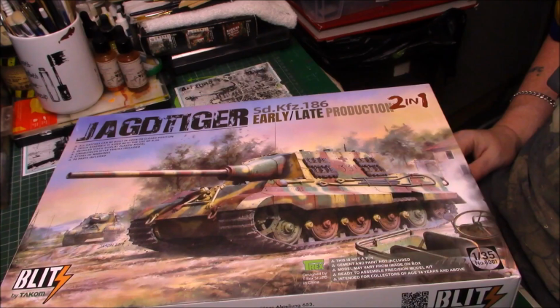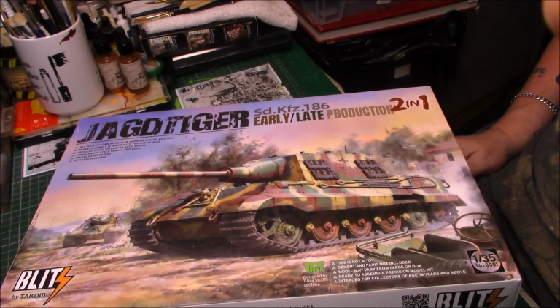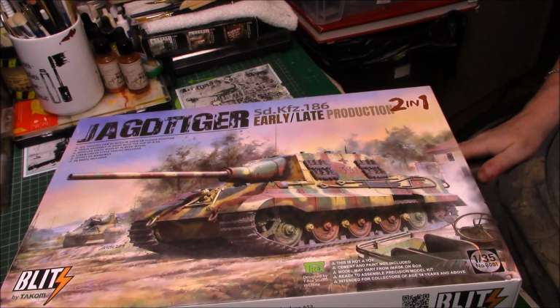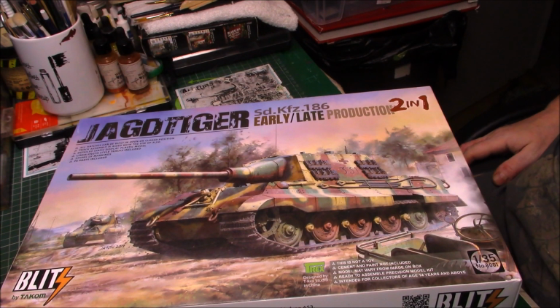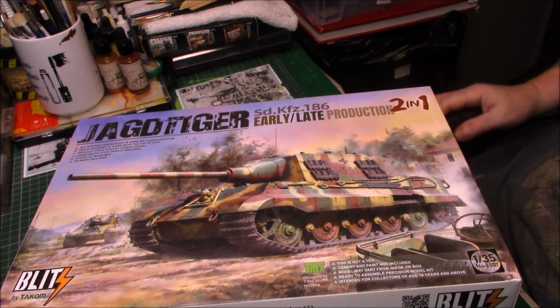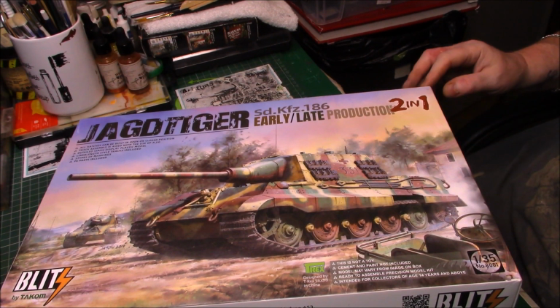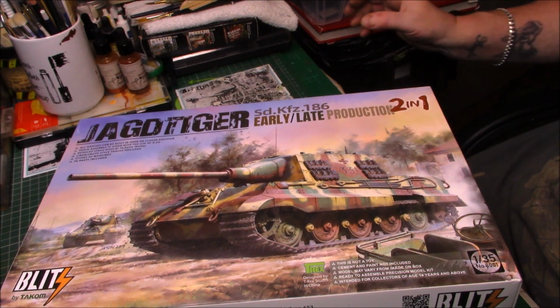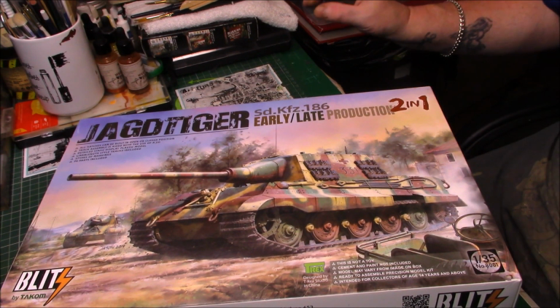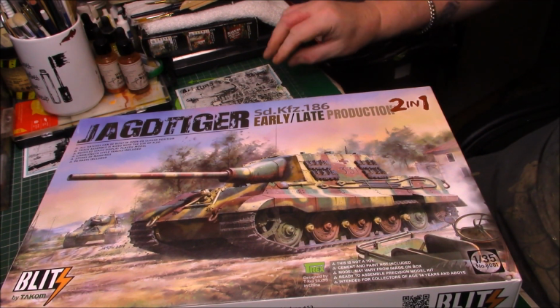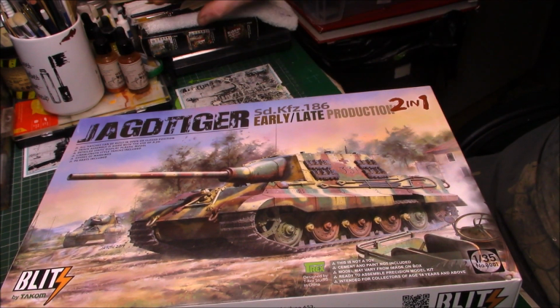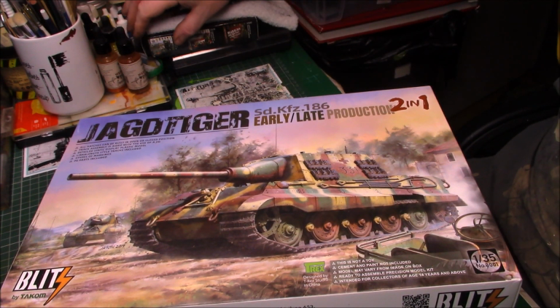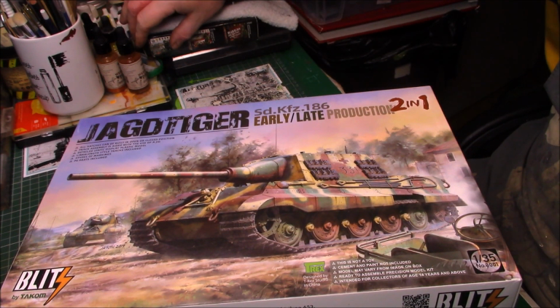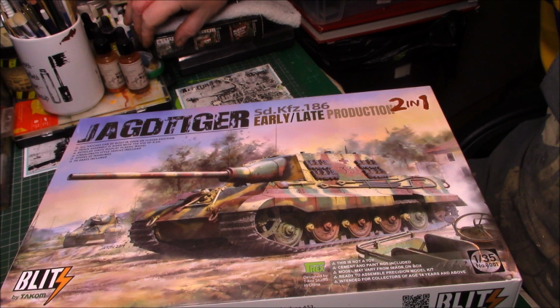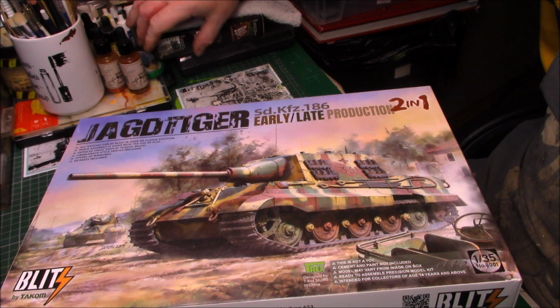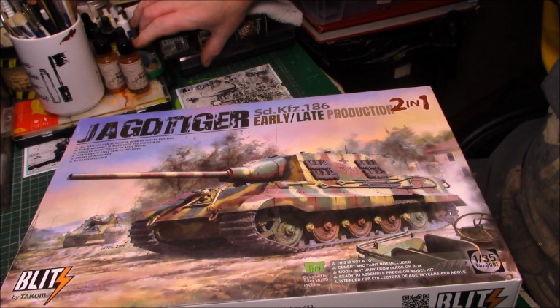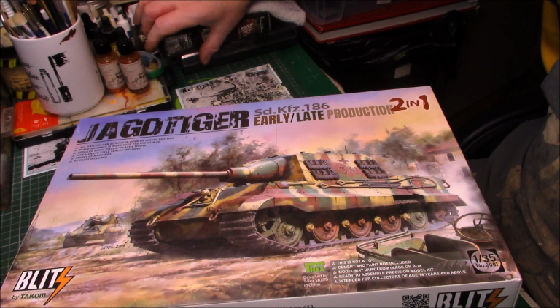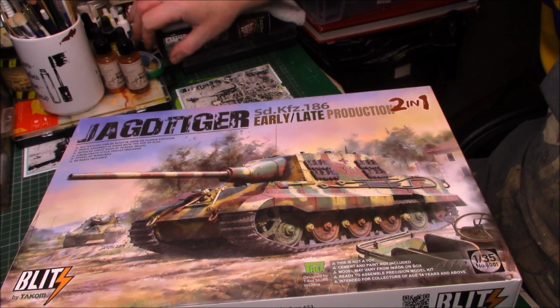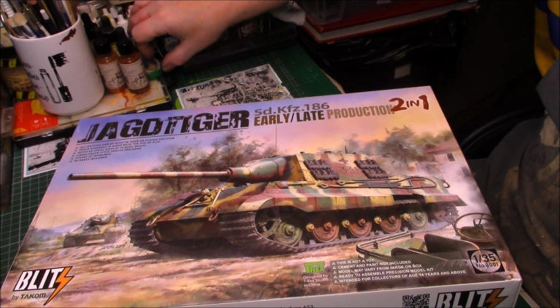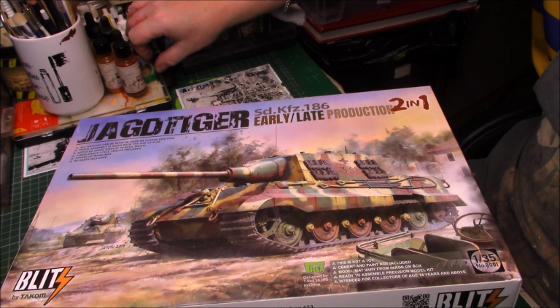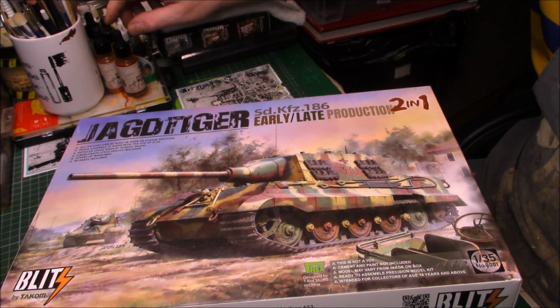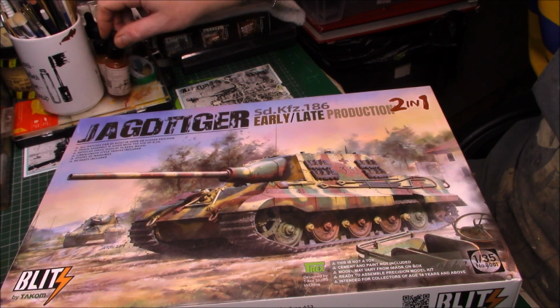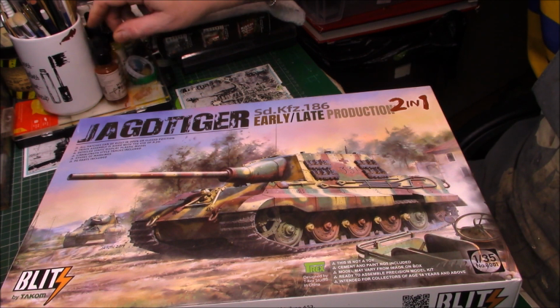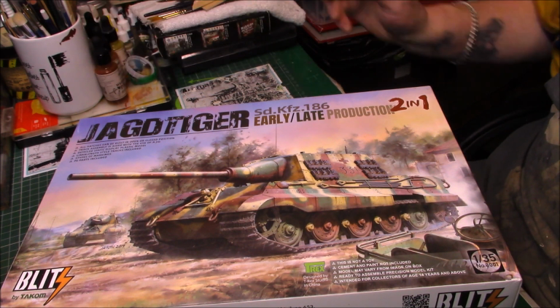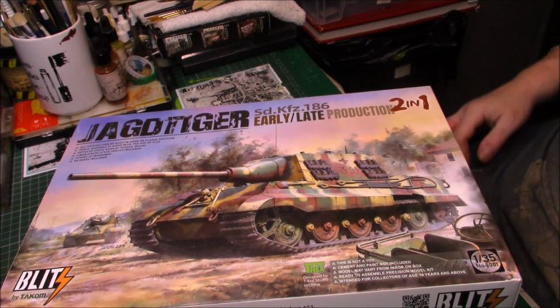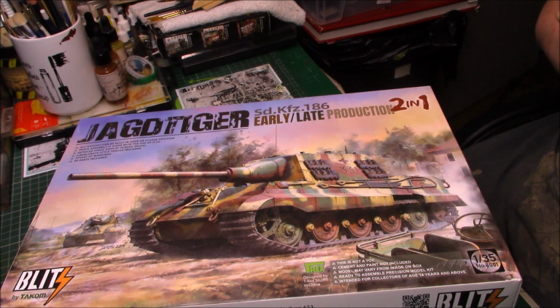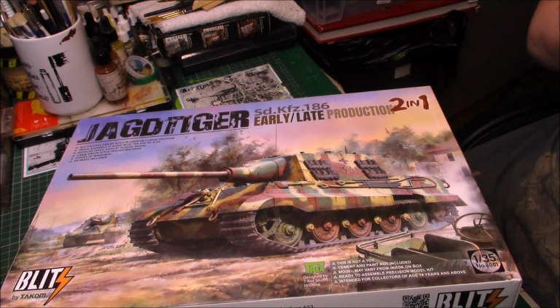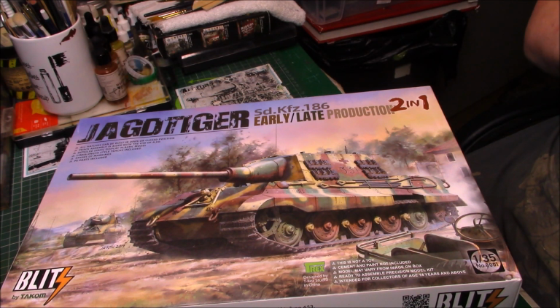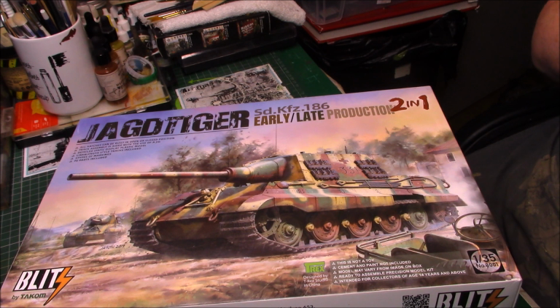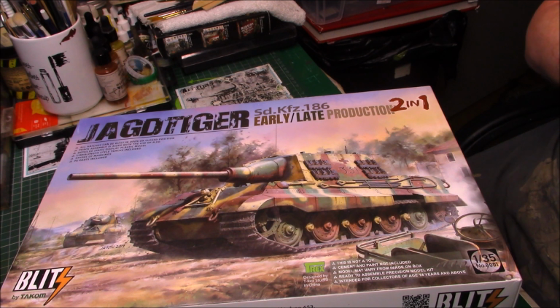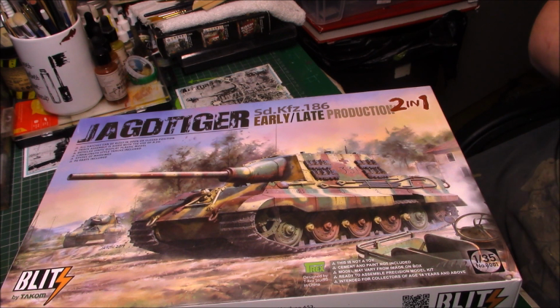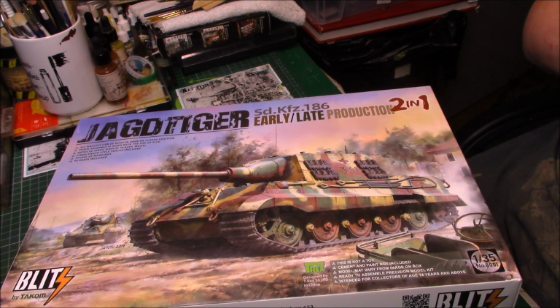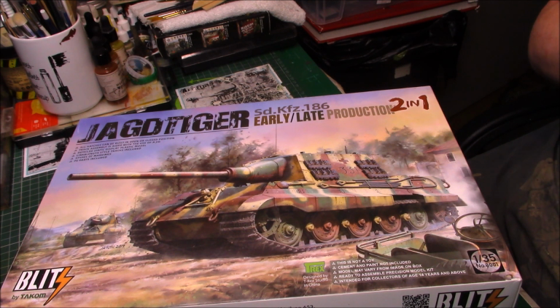Good afternoon ladies and gentlemen, it's Greg here with an introduction to my new buddy build with Paul — the military modeller Paul.